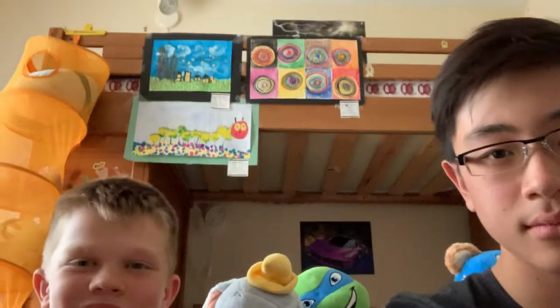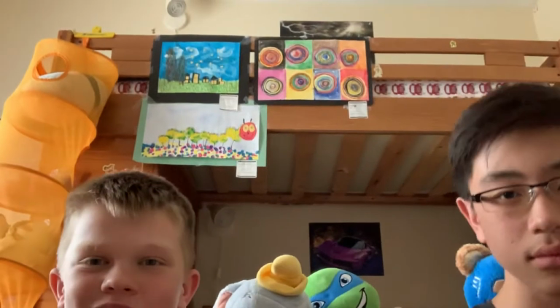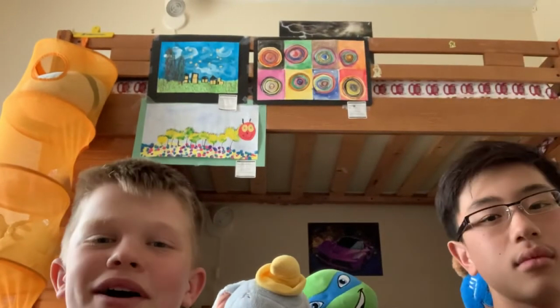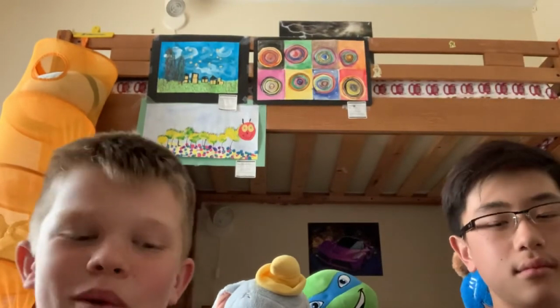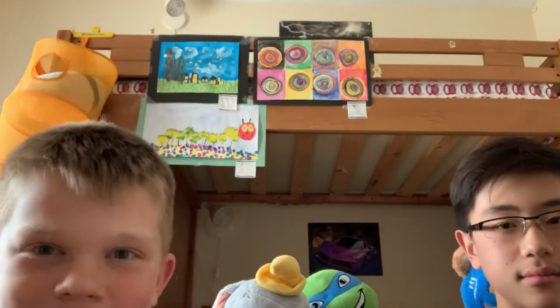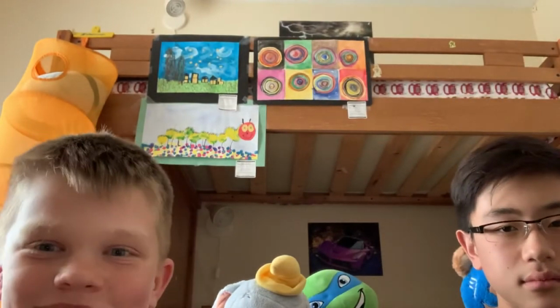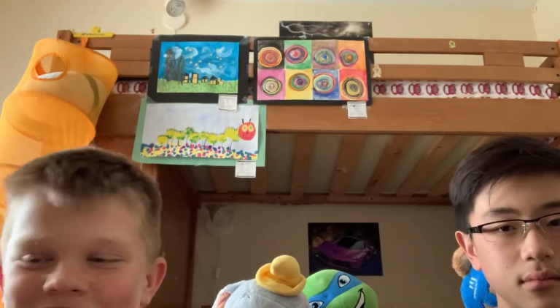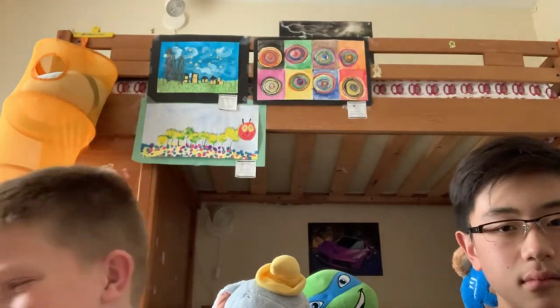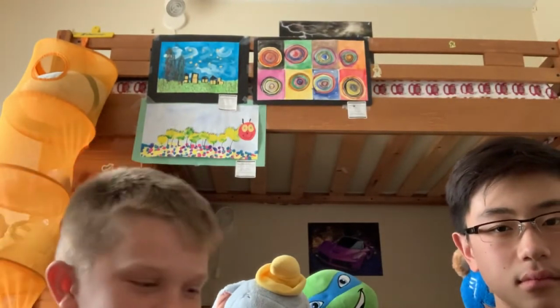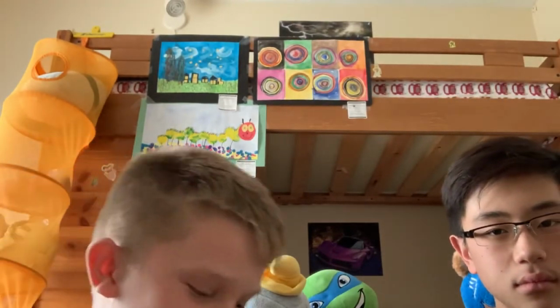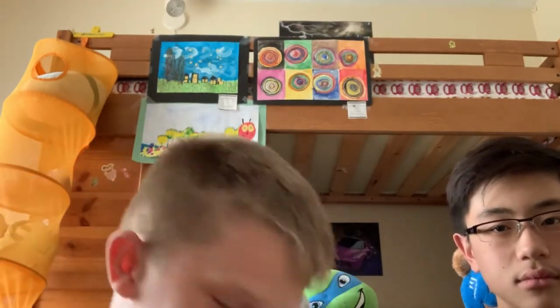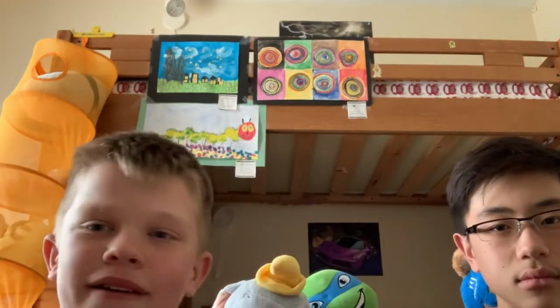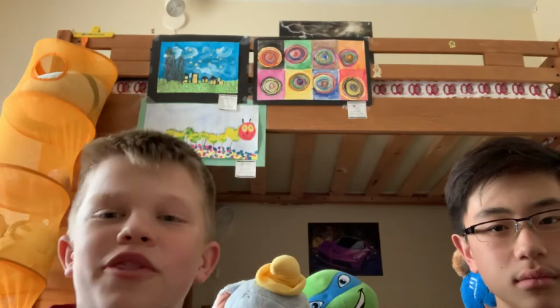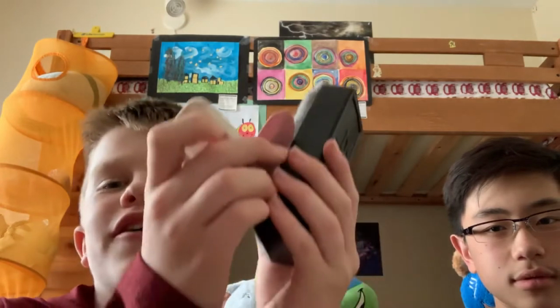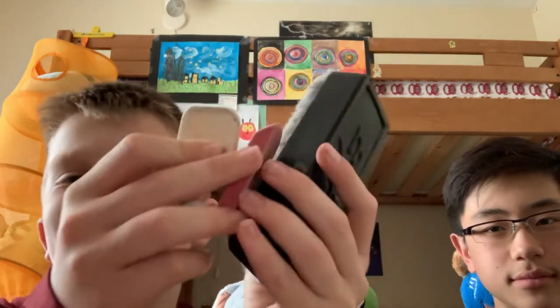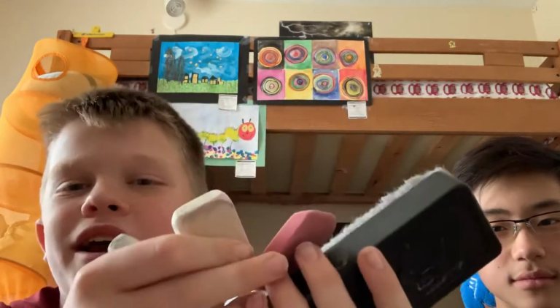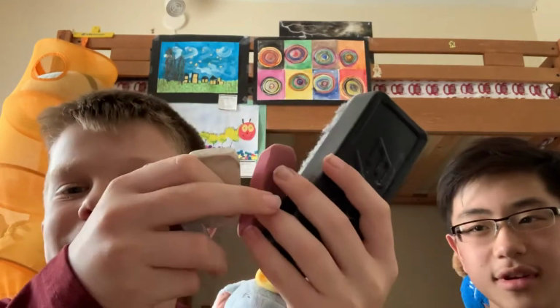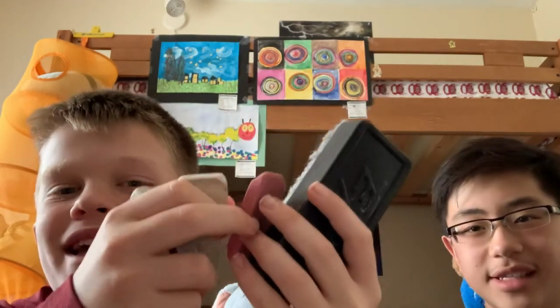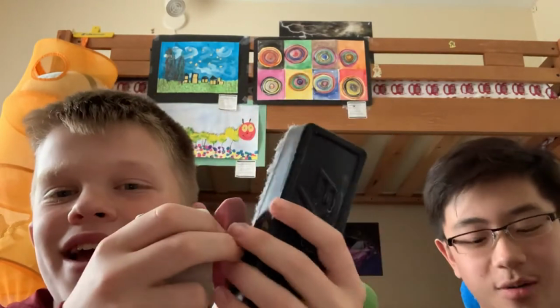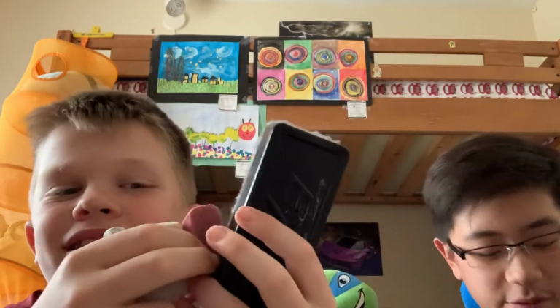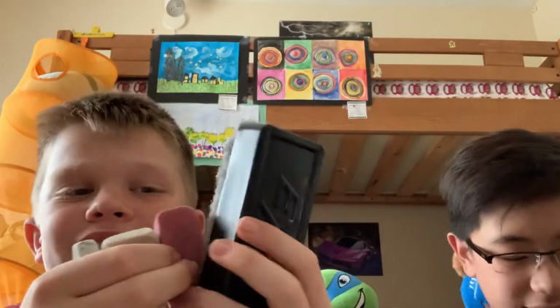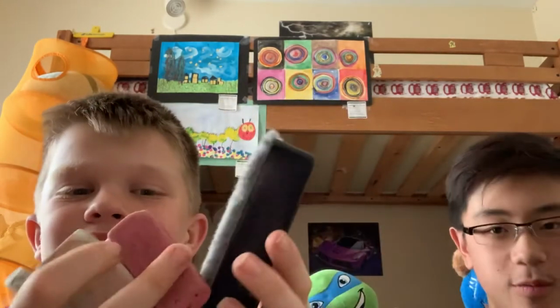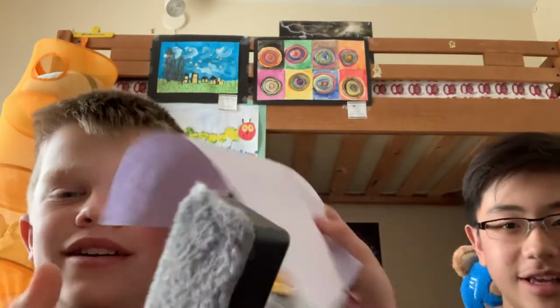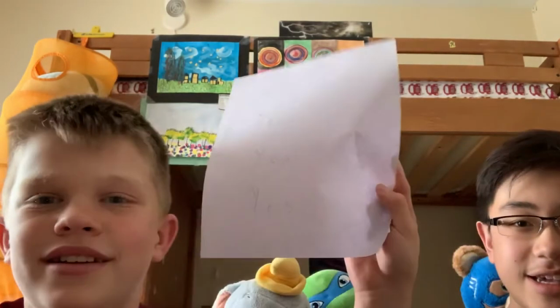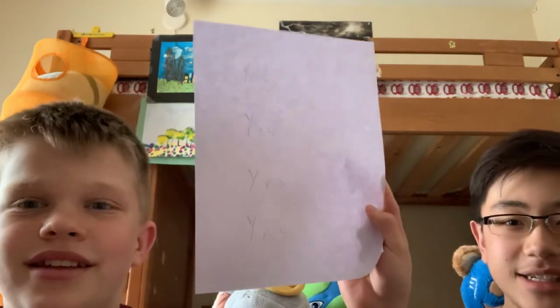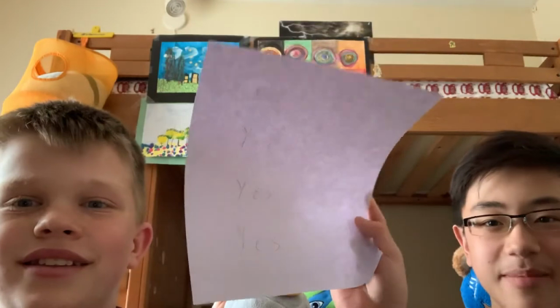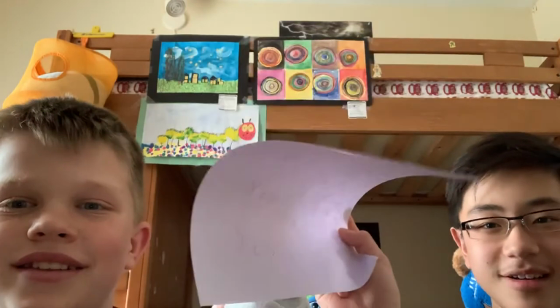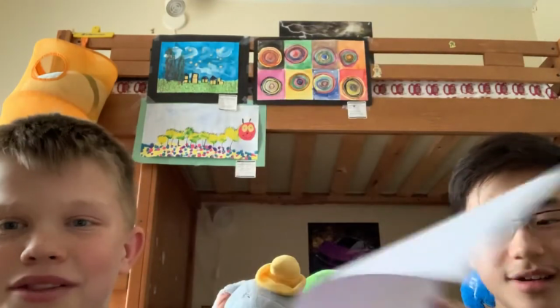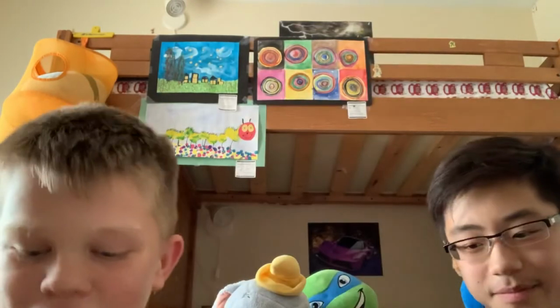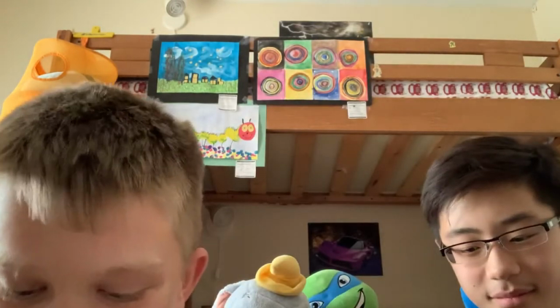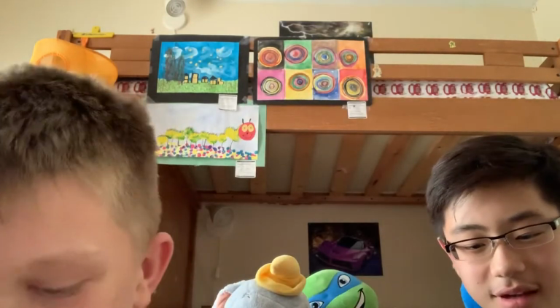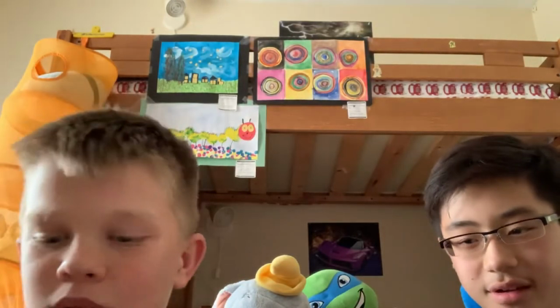Hello guys and welcome back to our channel. Today we will be comparing these four erasers and seeing how well they erase the word 'yes' on paper.